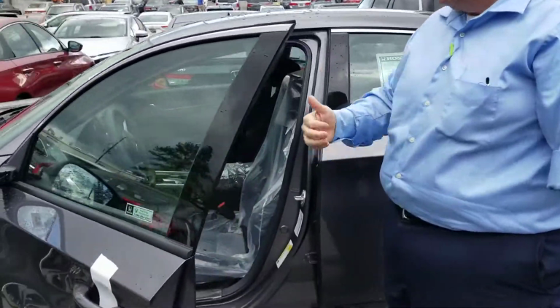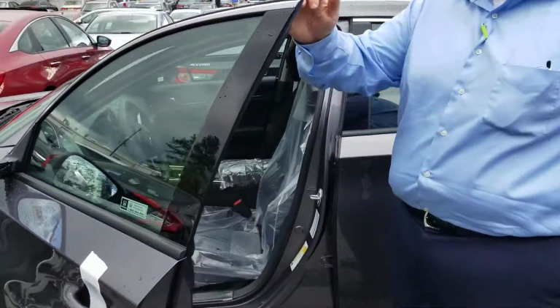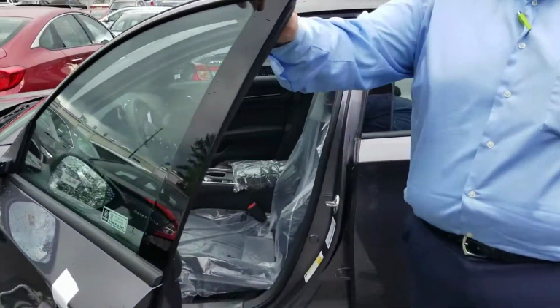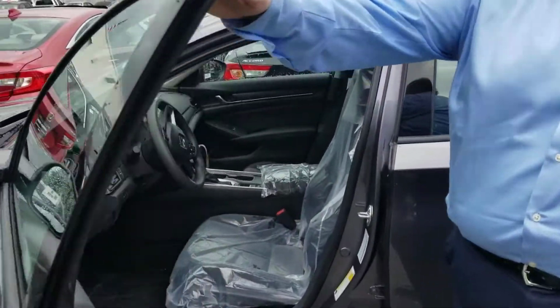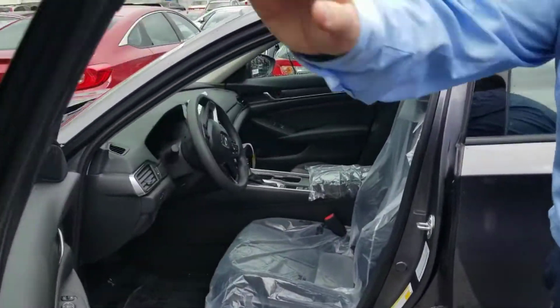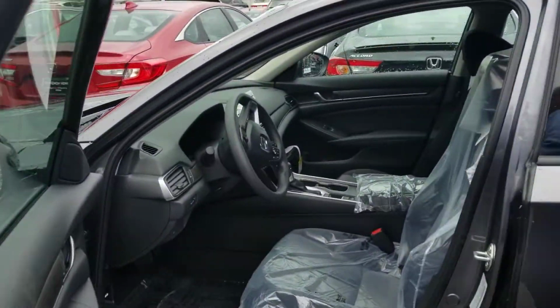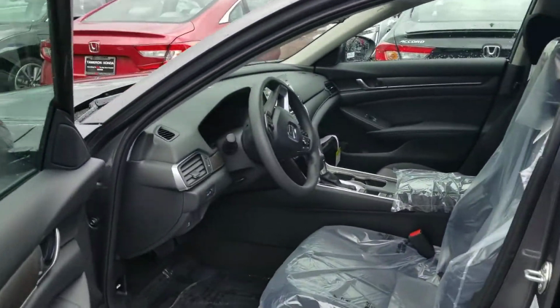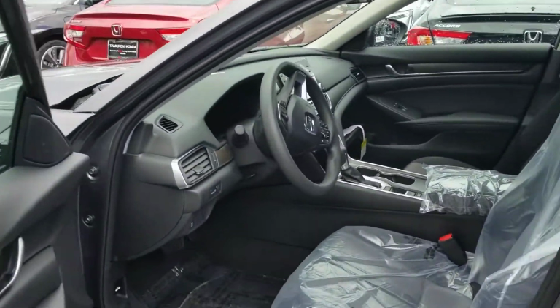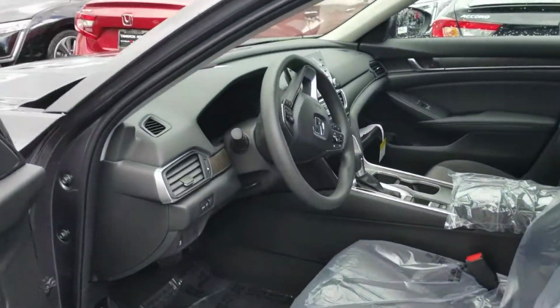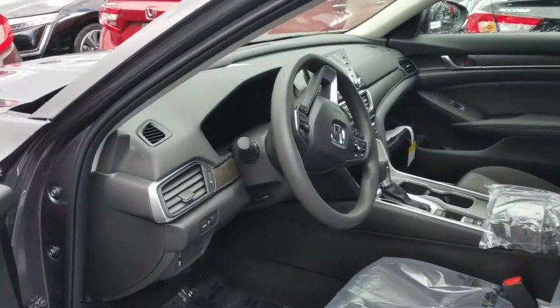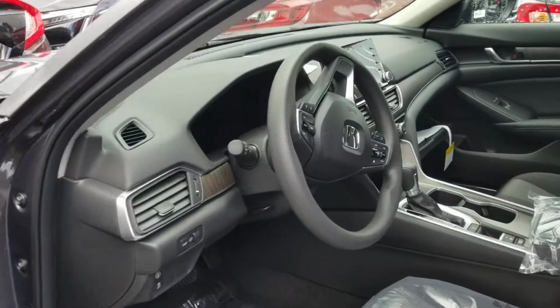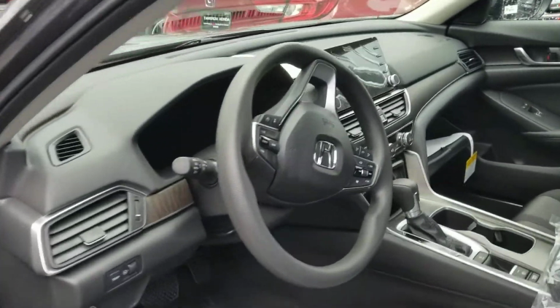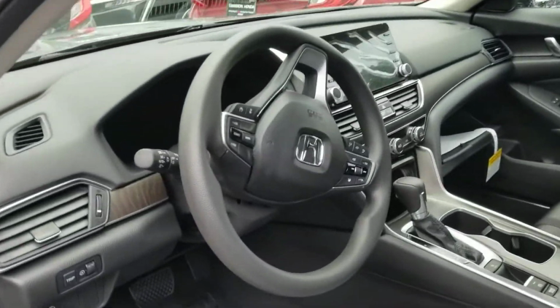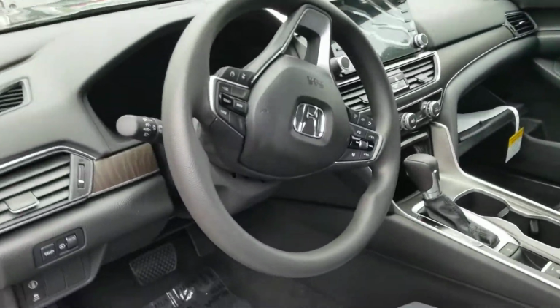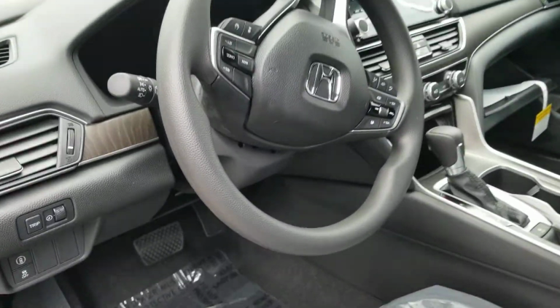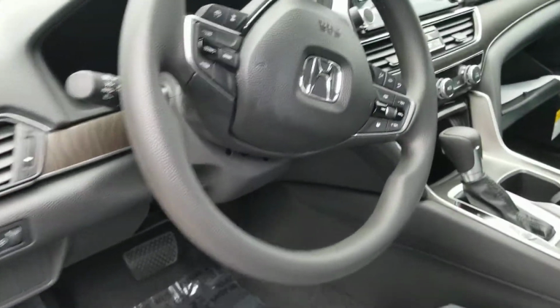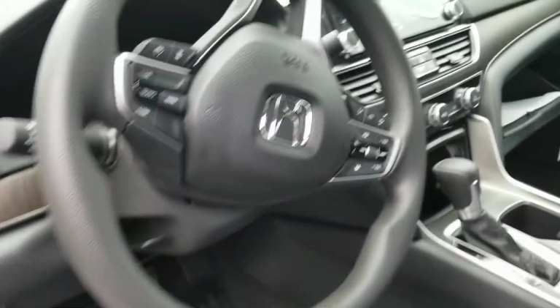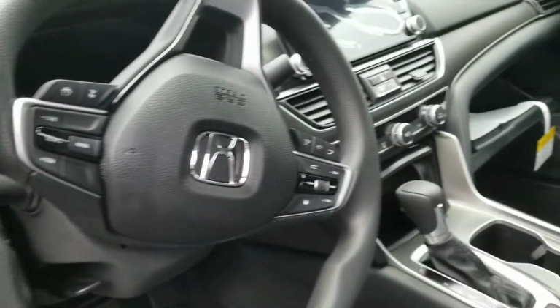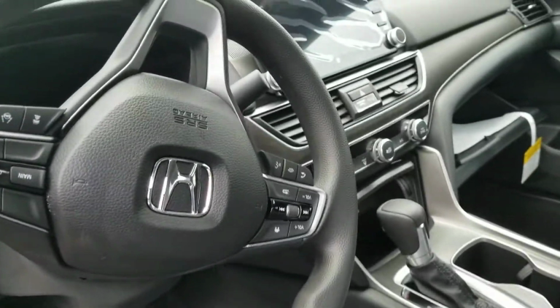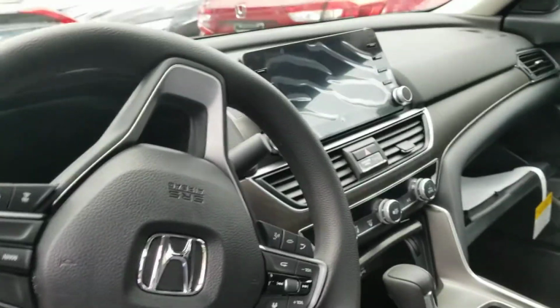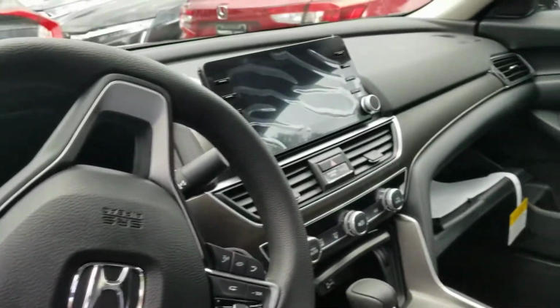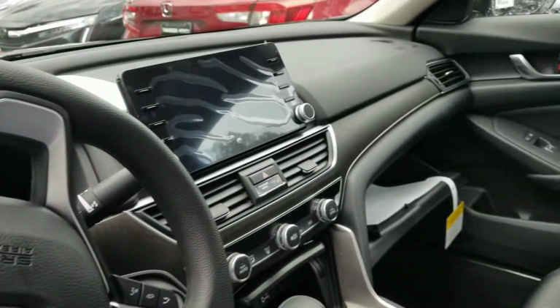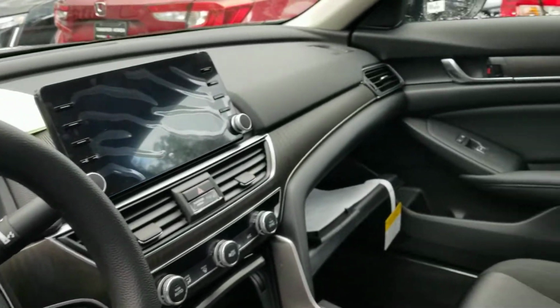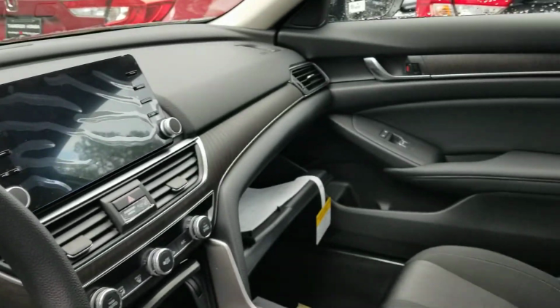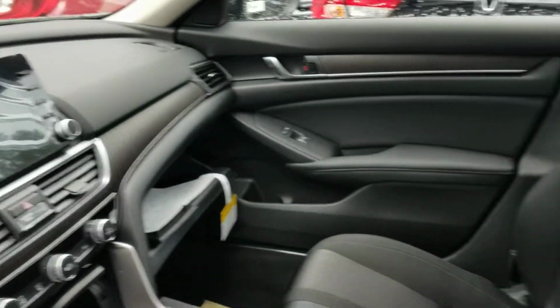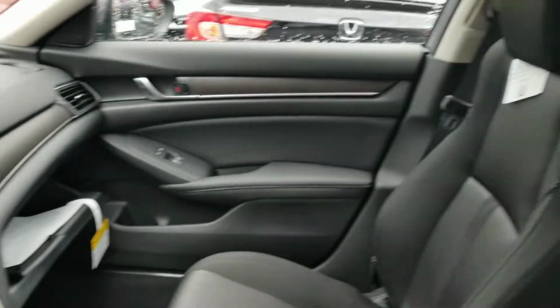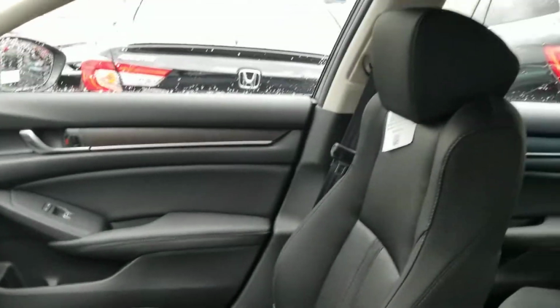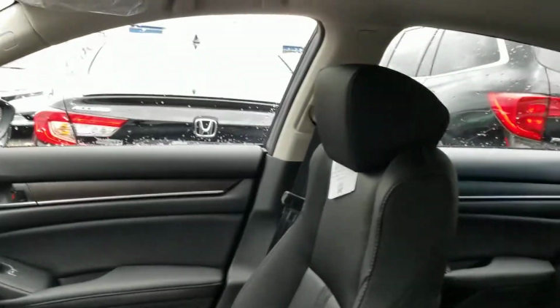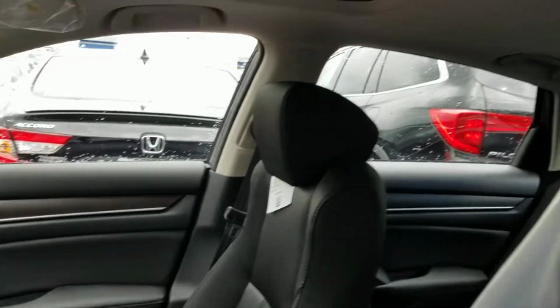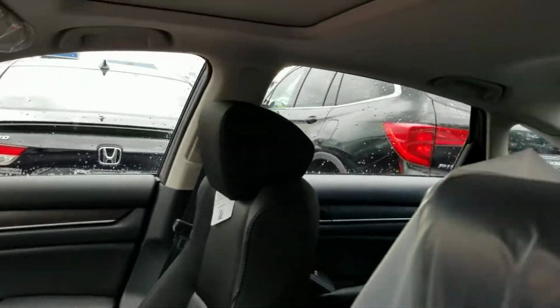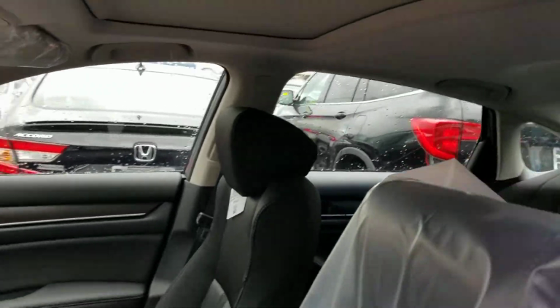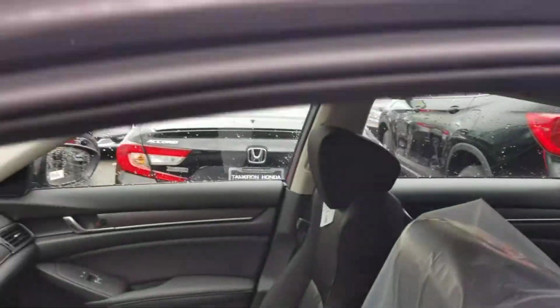It has Apple Android CarPlay. Of course your Honda Sensing package is standard now to give you a fantastic safe vehicle — top safety pick in this class.